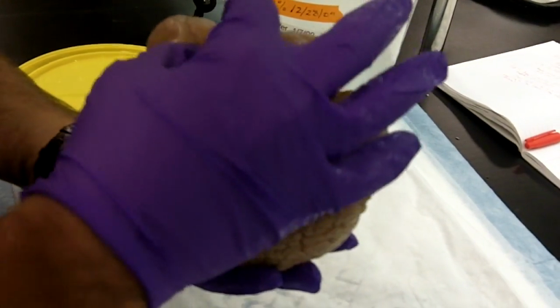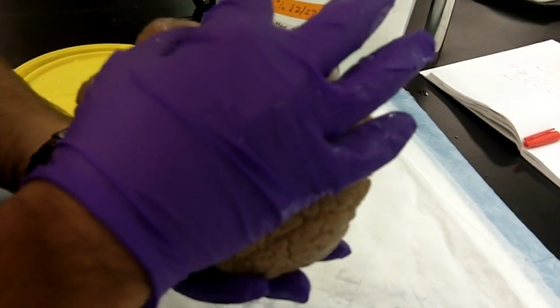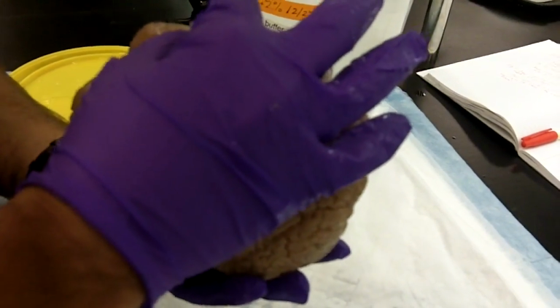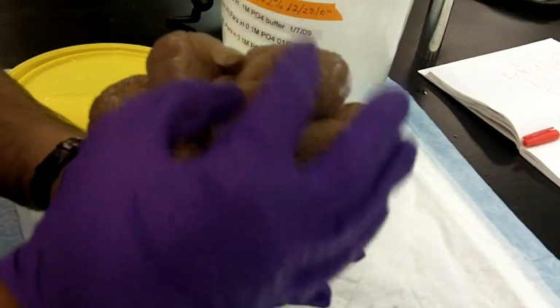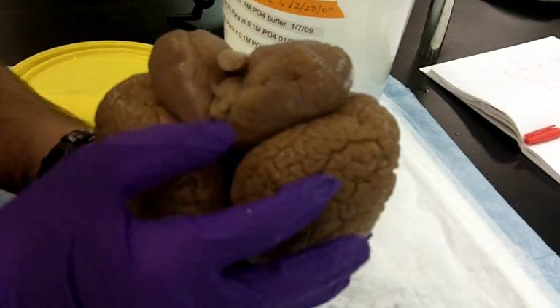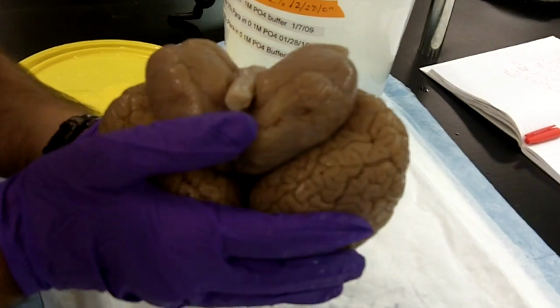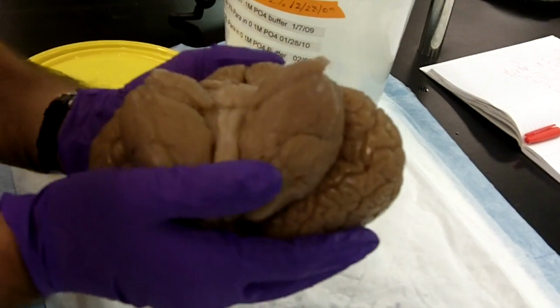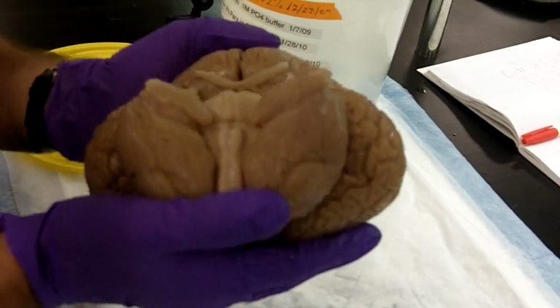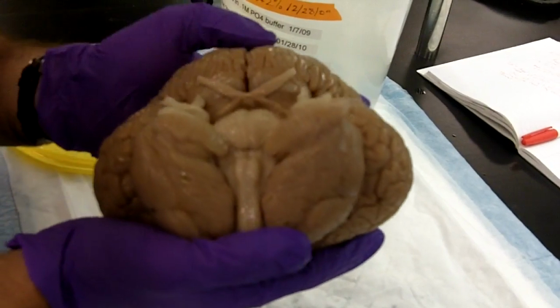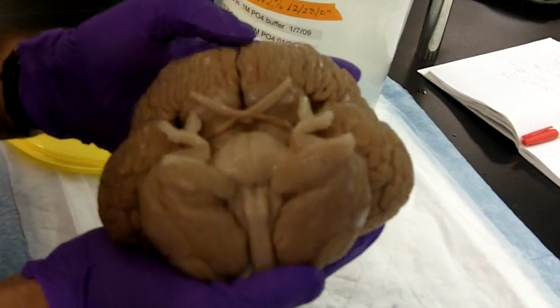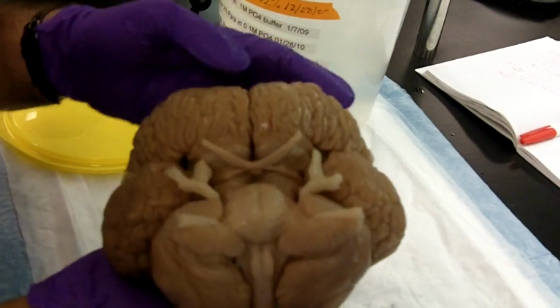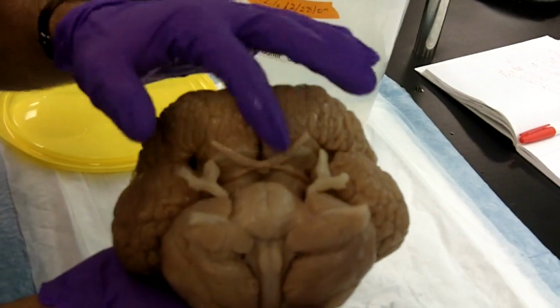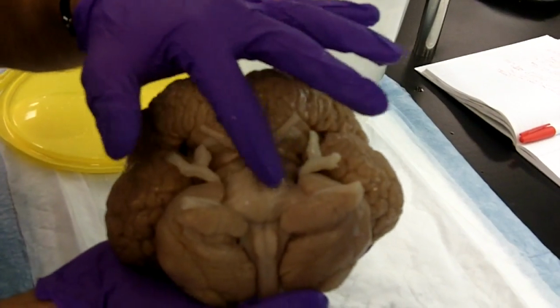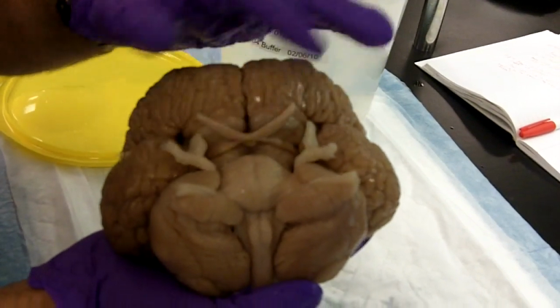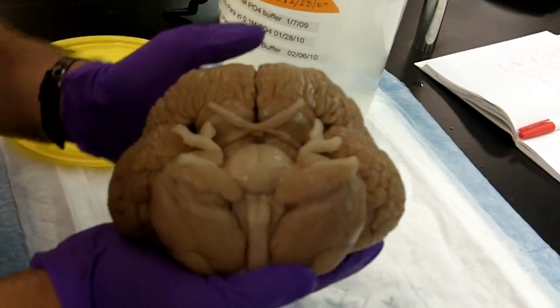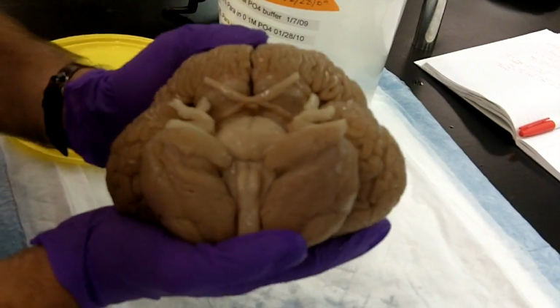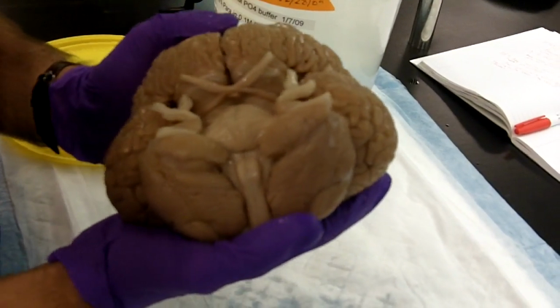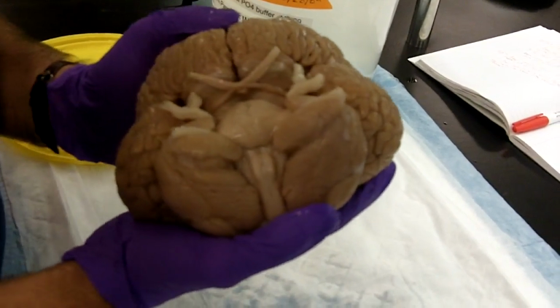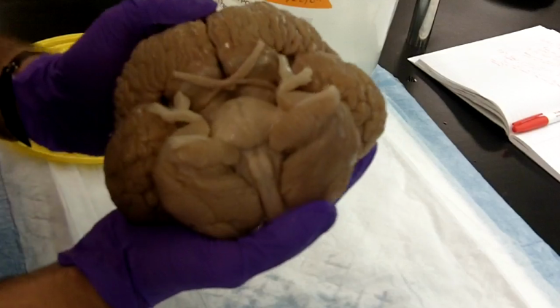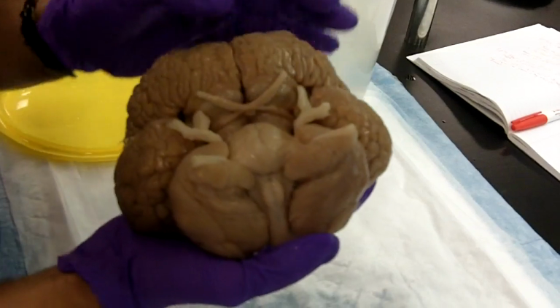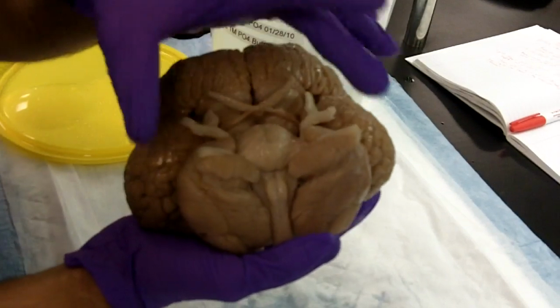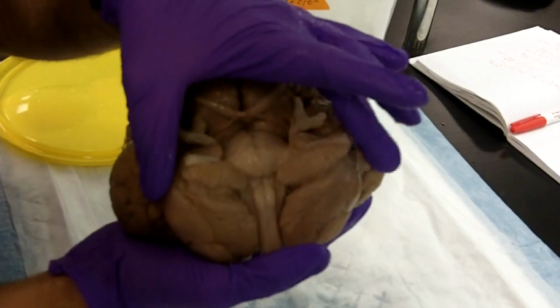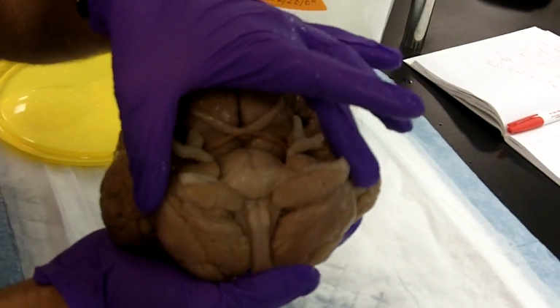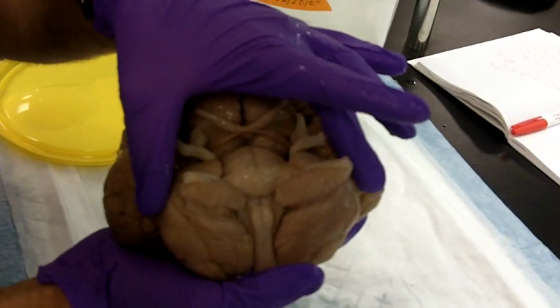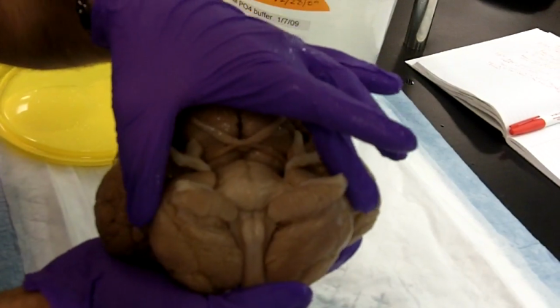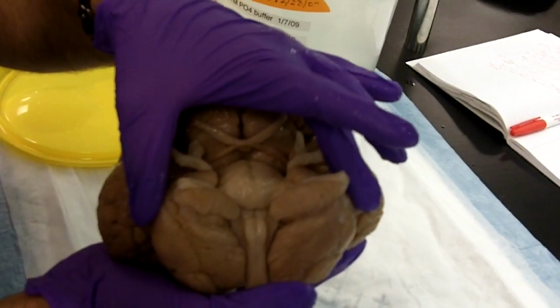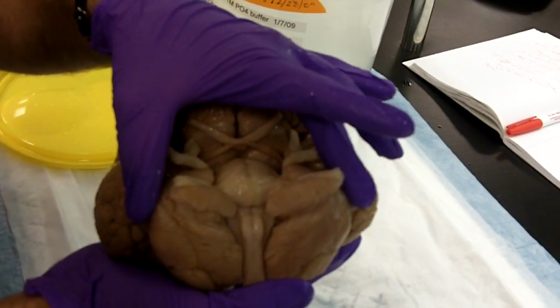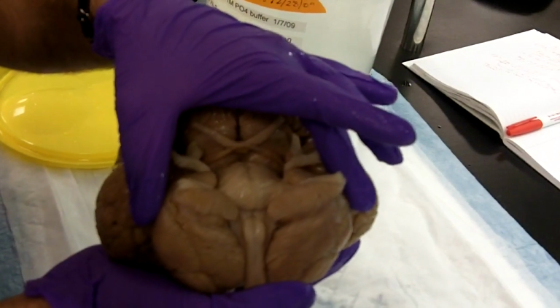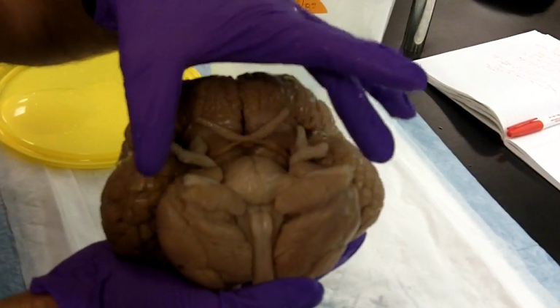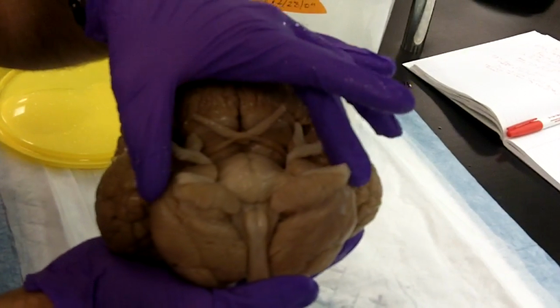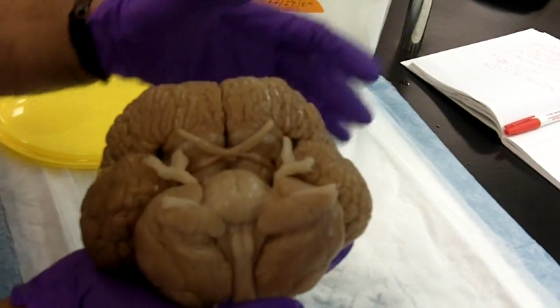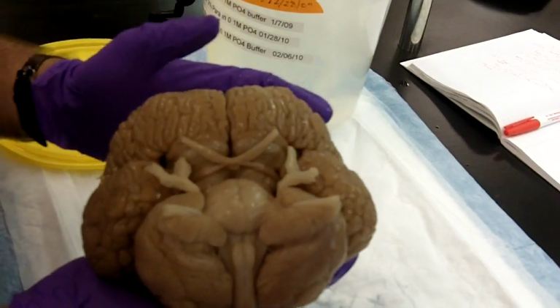The spinal cord looks very similar to the human. The pons looks very well developed. It looks like there is an emphasis on the cerebellum, though.